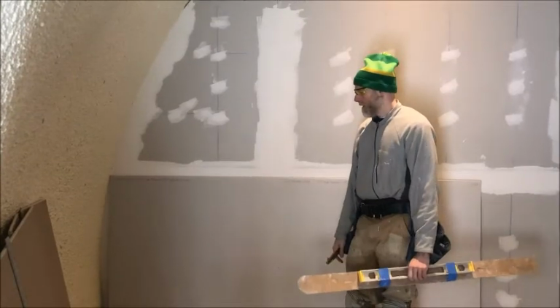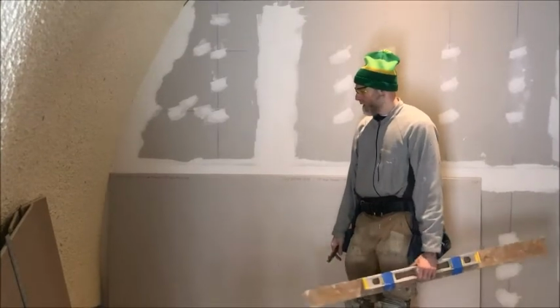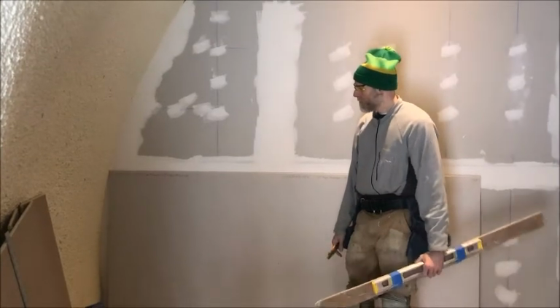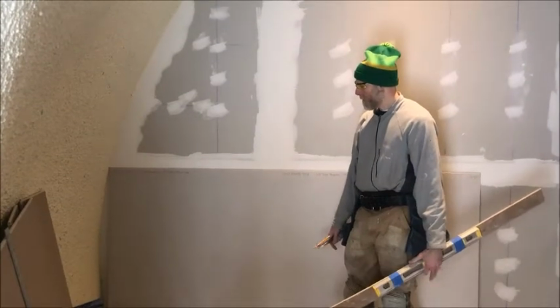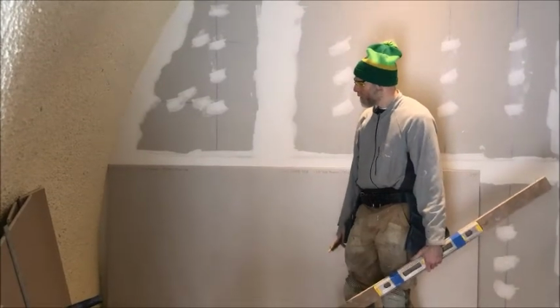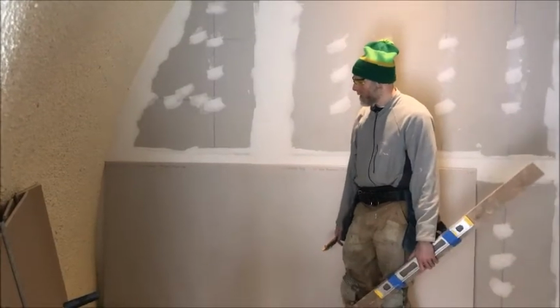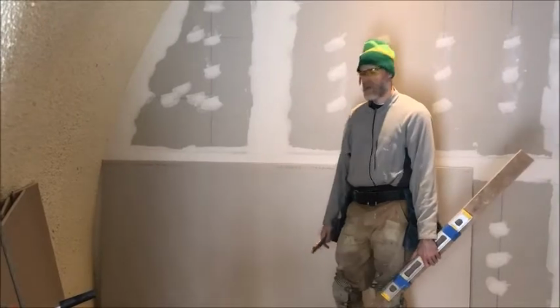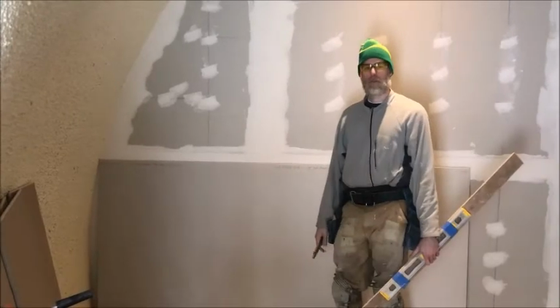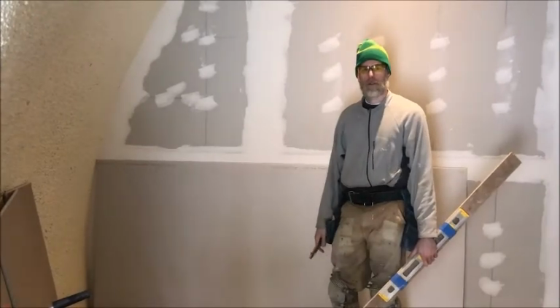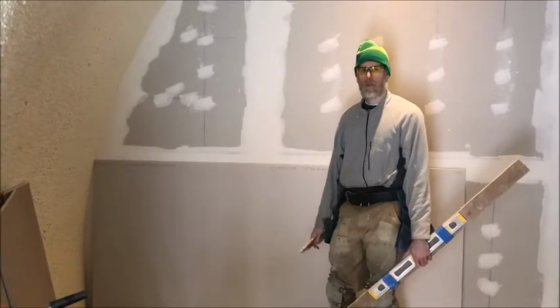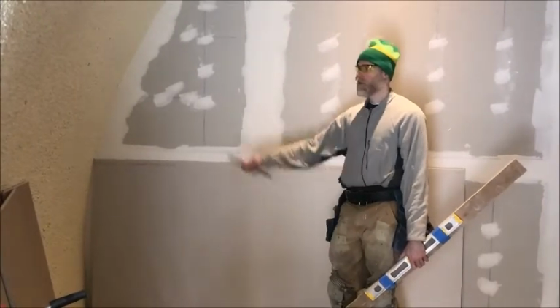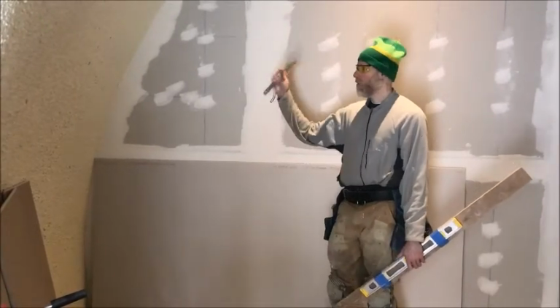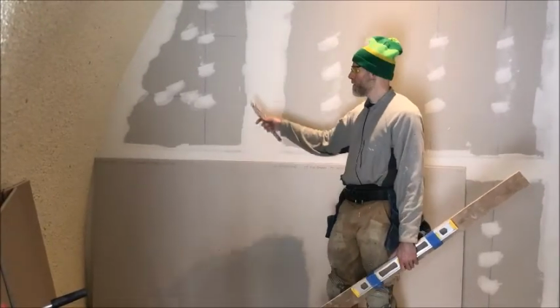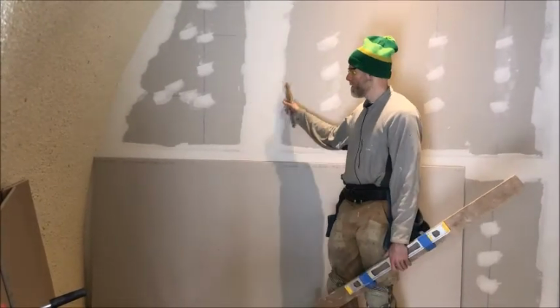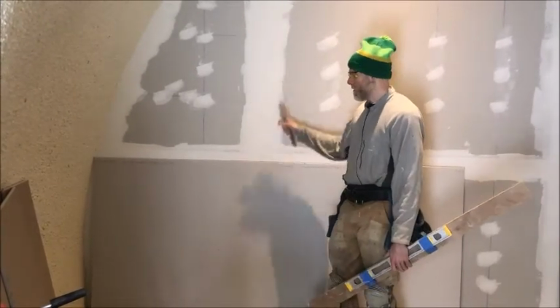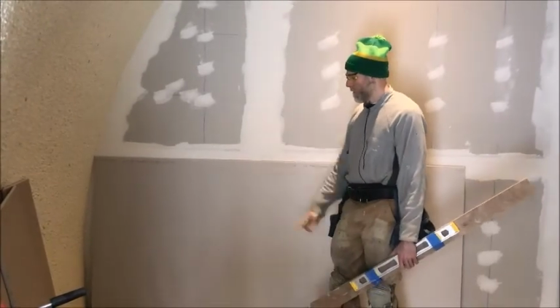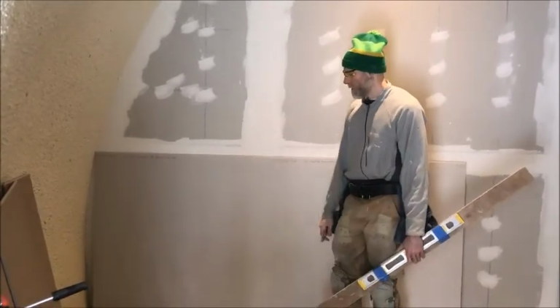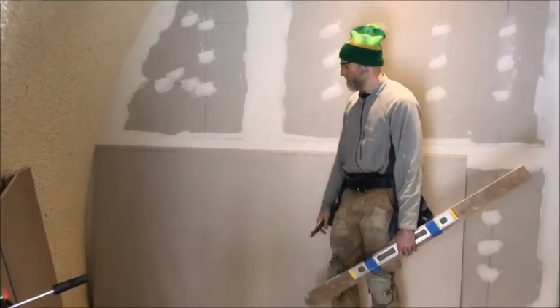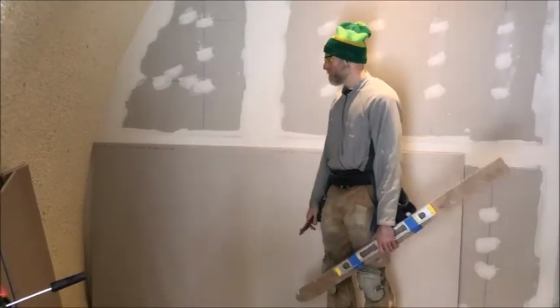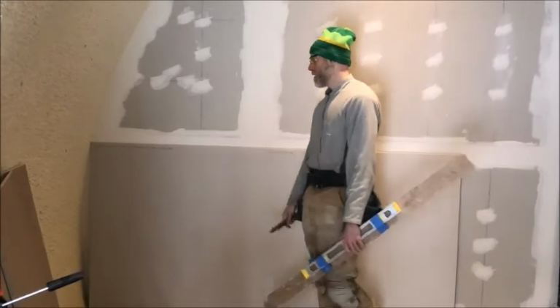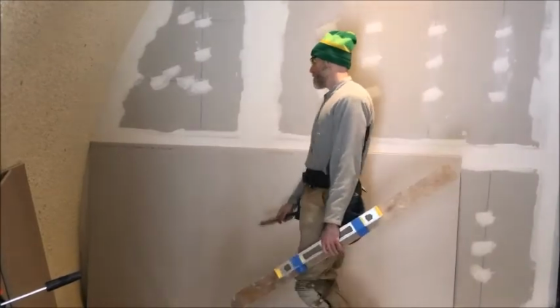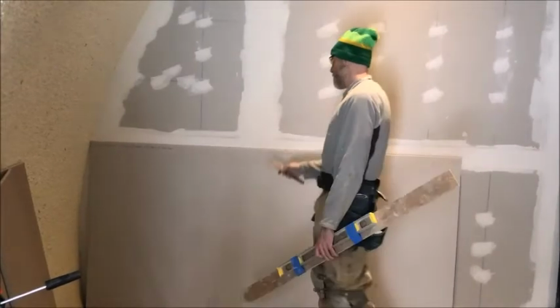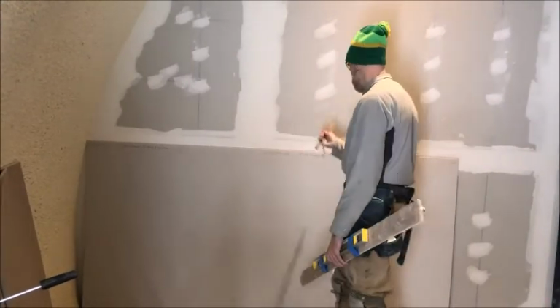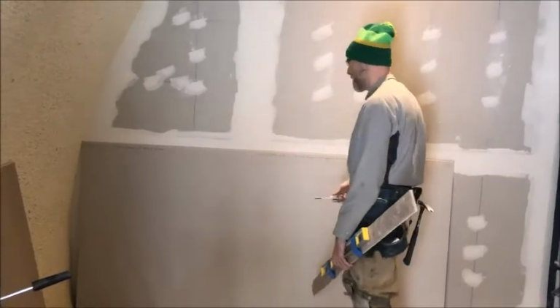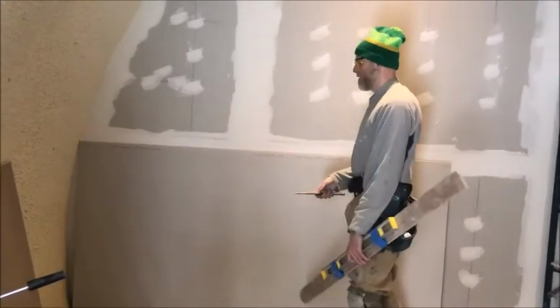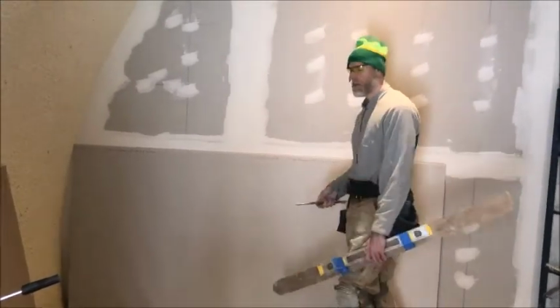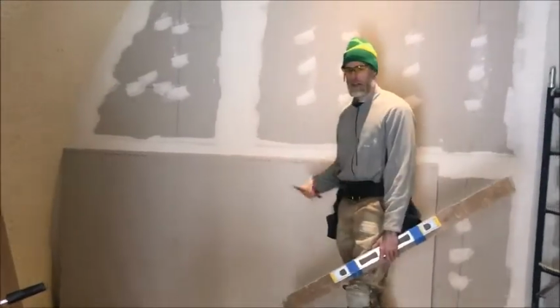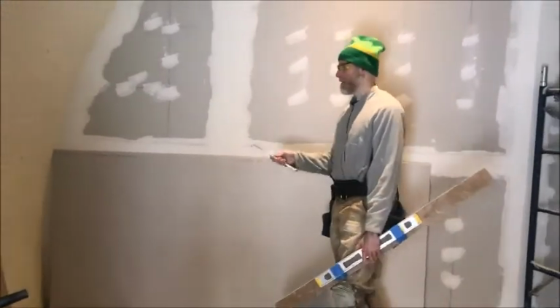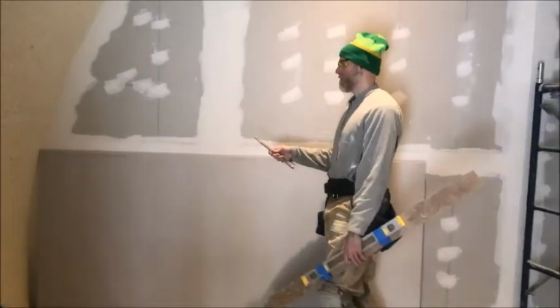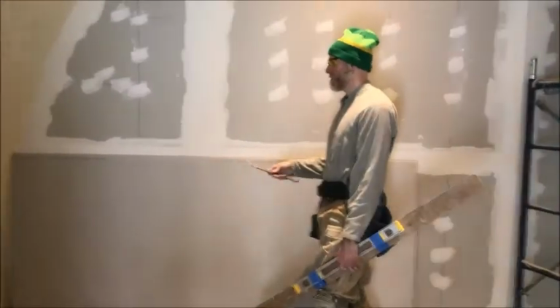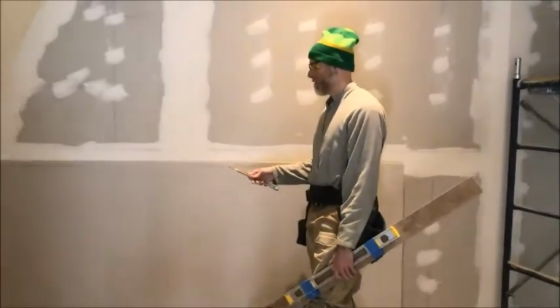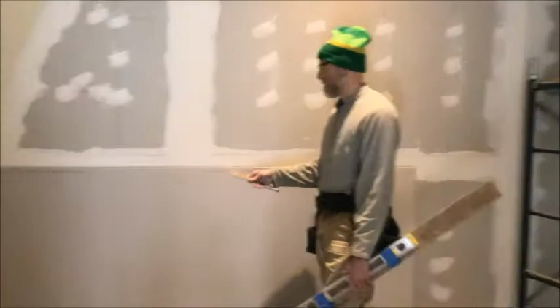Hey everybody, I just wanted to talk real quick about how we scribed the curved dome wall to the sheetrock. We've actually done the wall already - we shot a video where it came off because the audio was messed up.